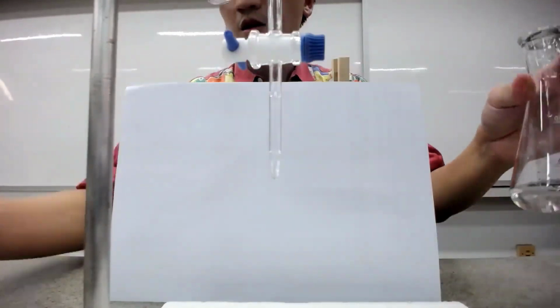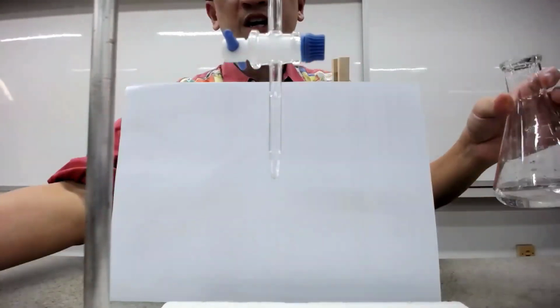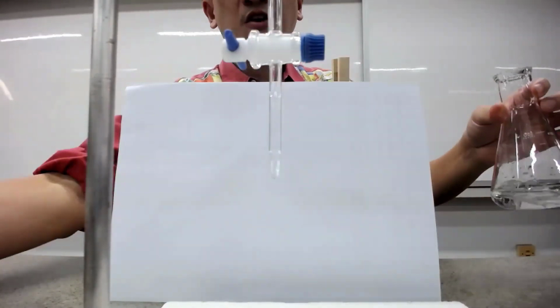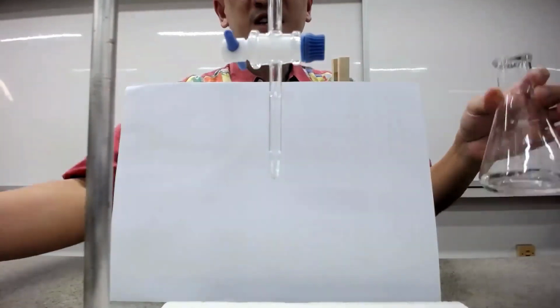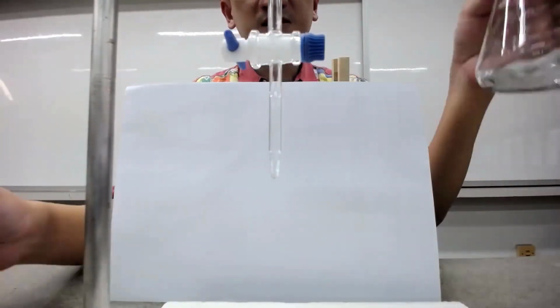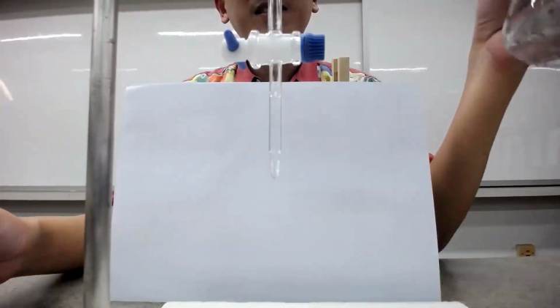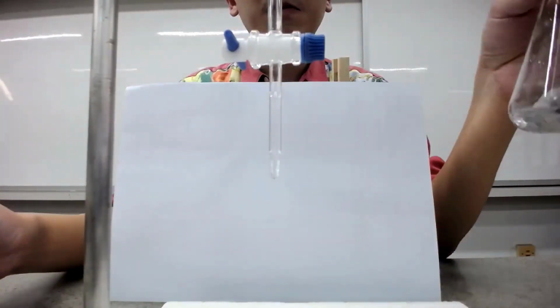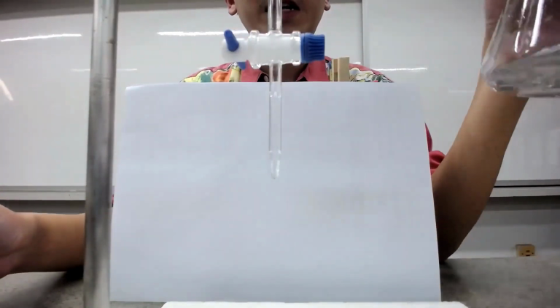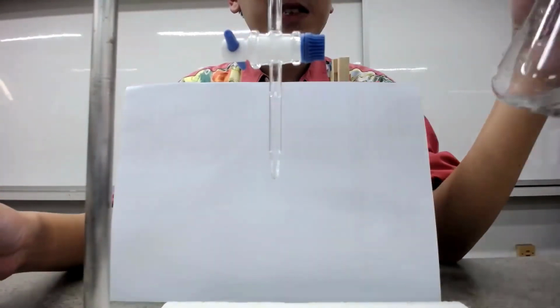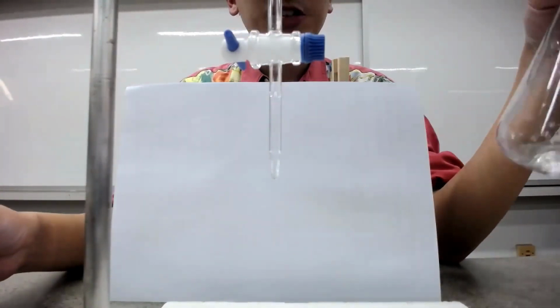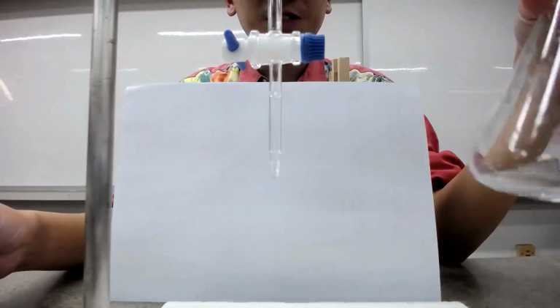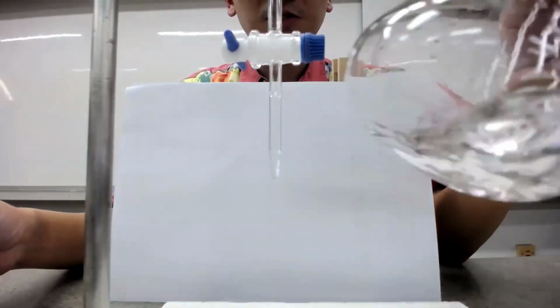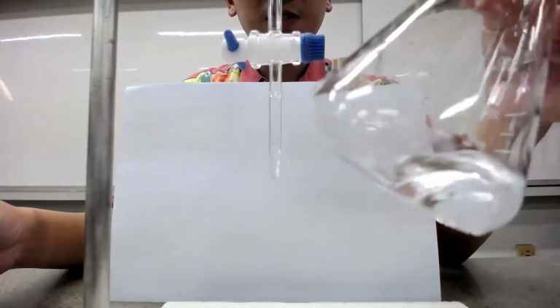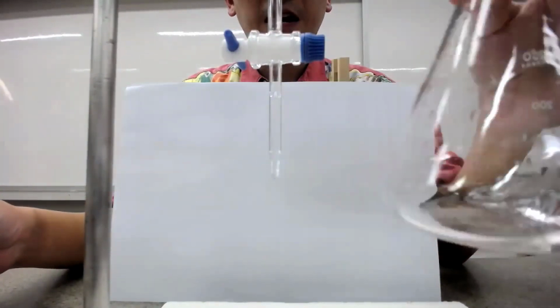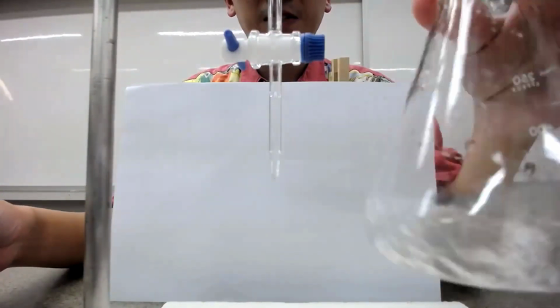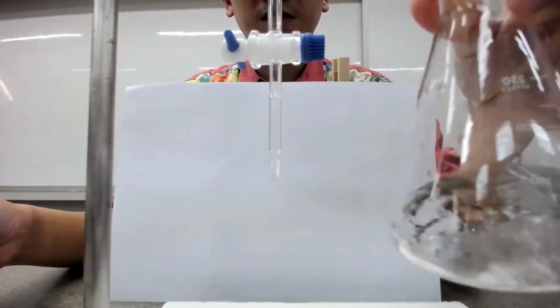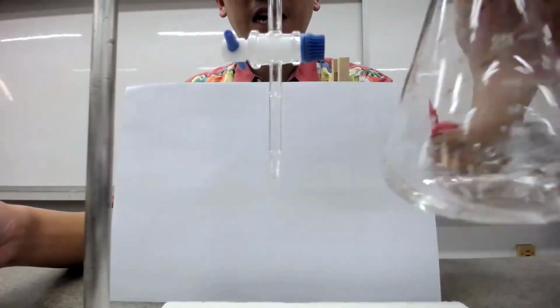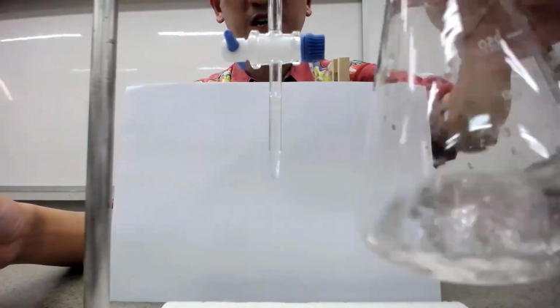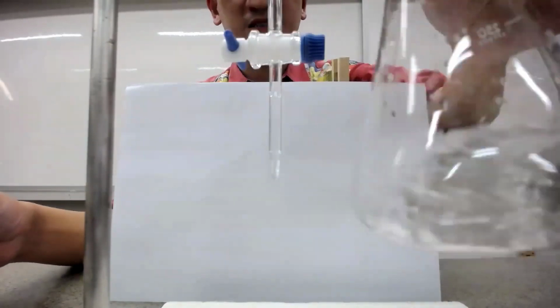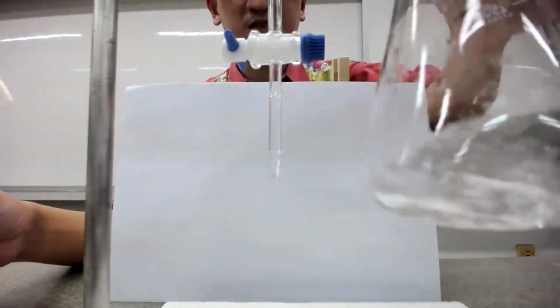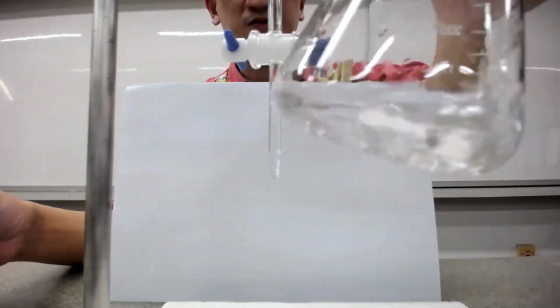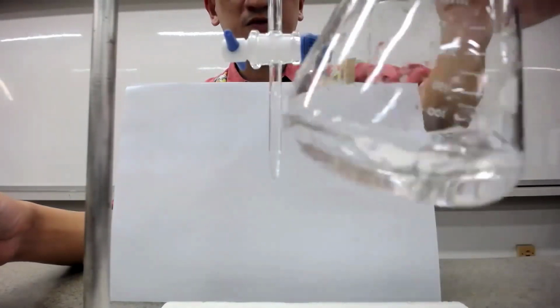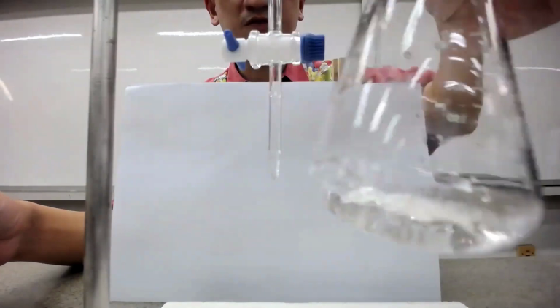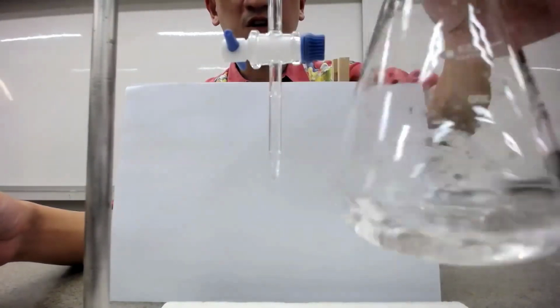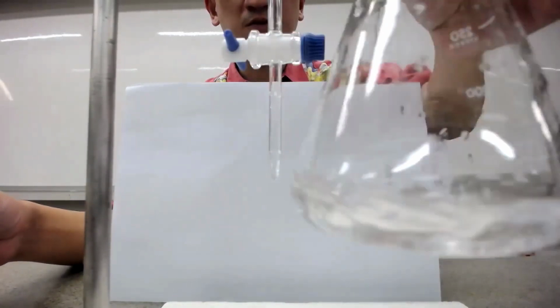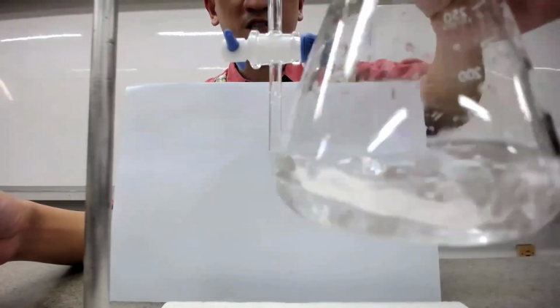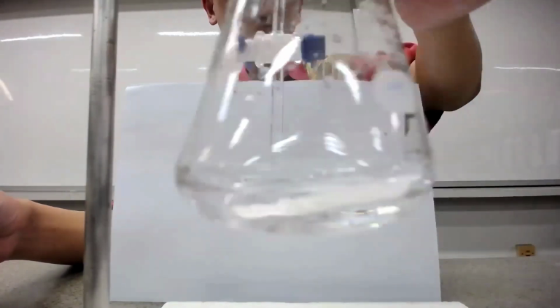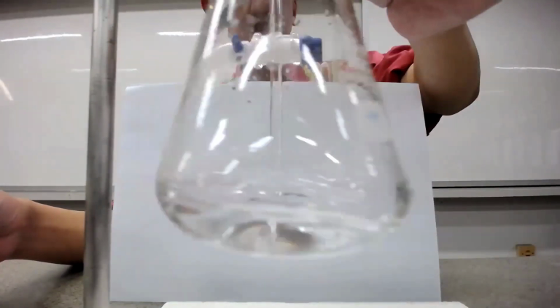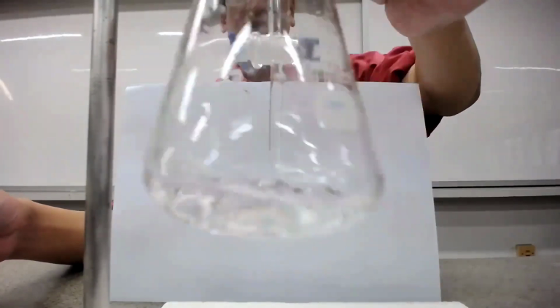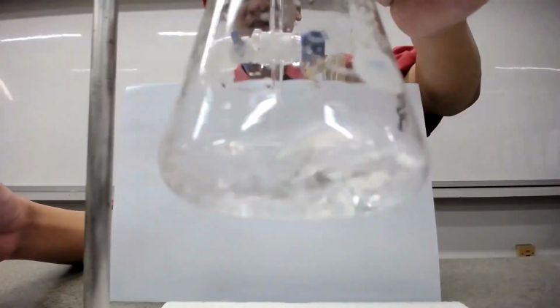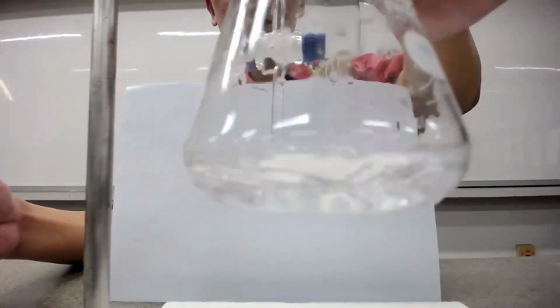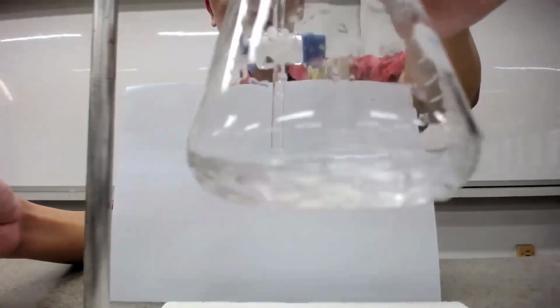For this acid-base titration, so this is the acid — the diluted acid — if you recall from the experiment. So it's a colored solution.